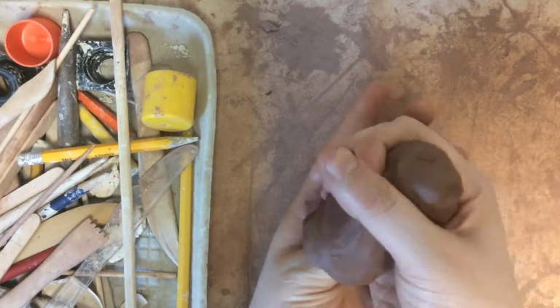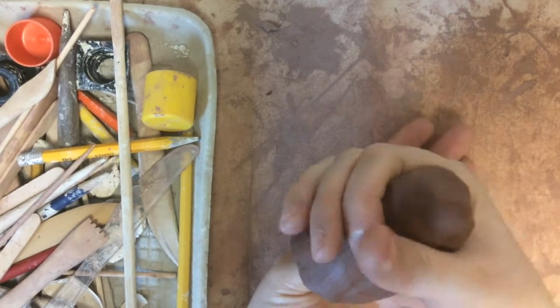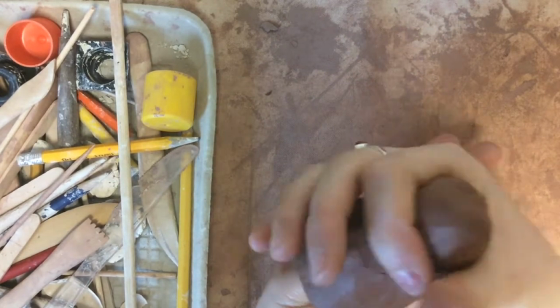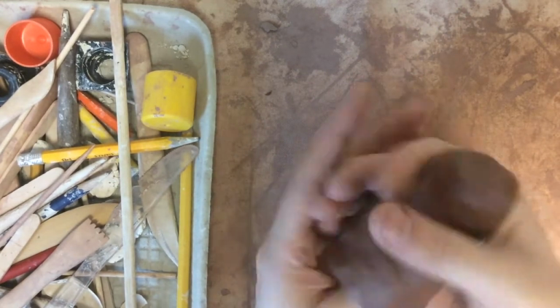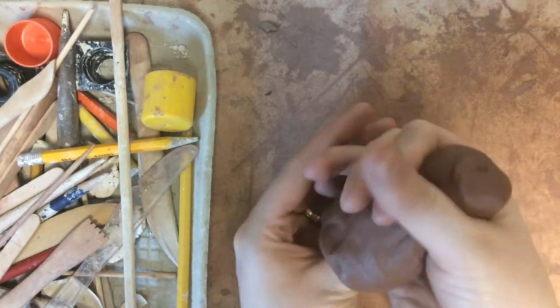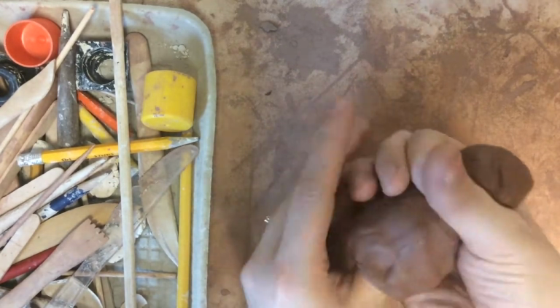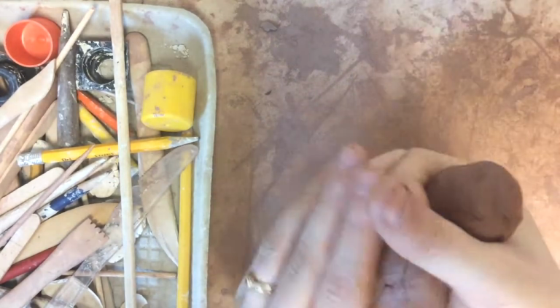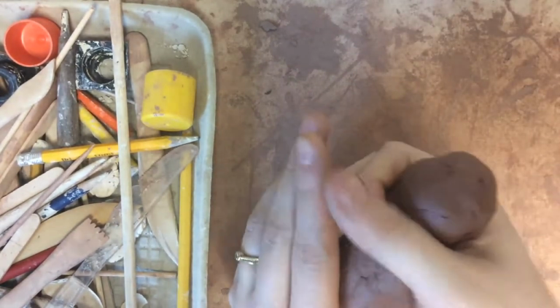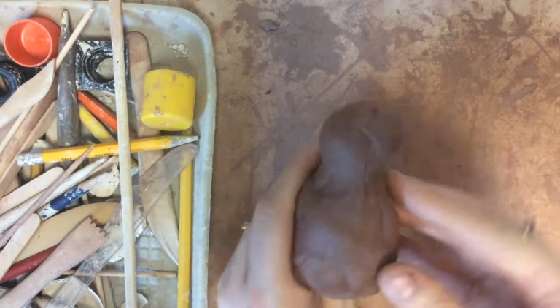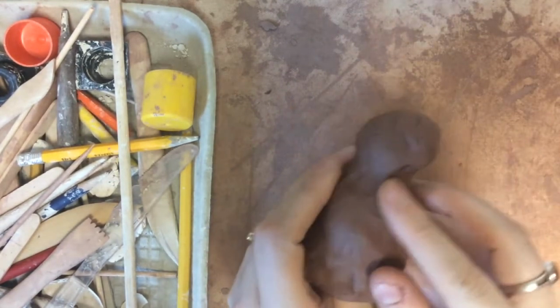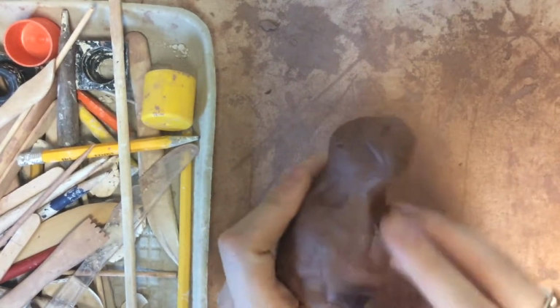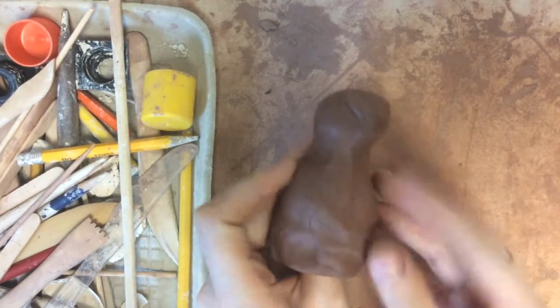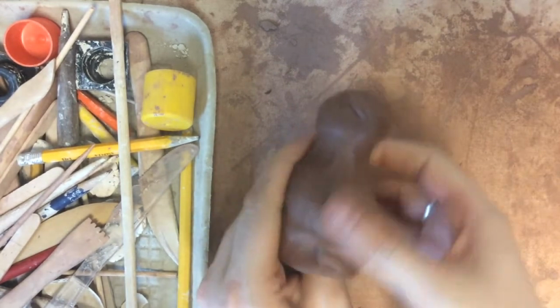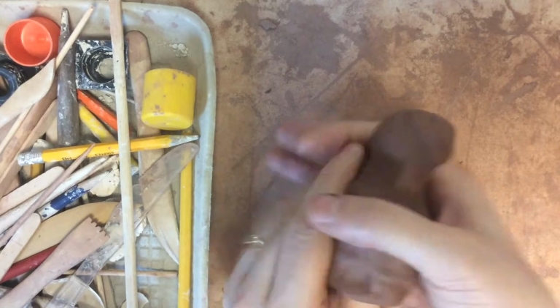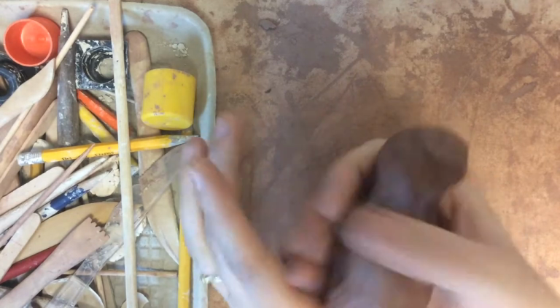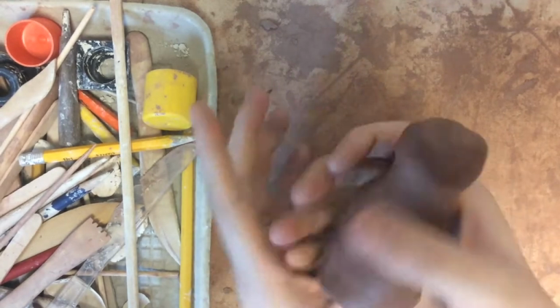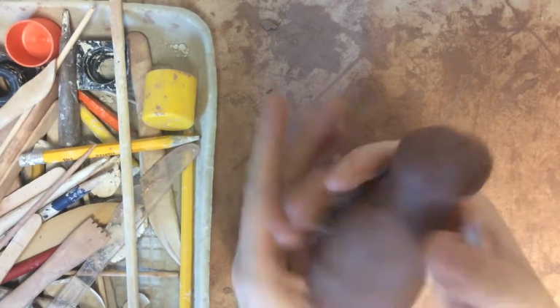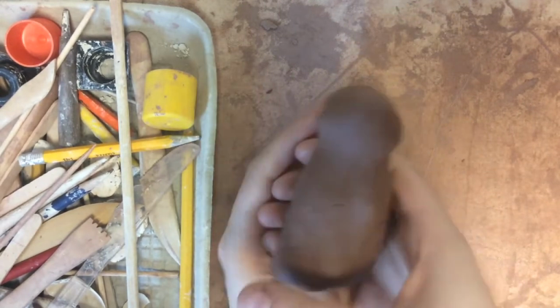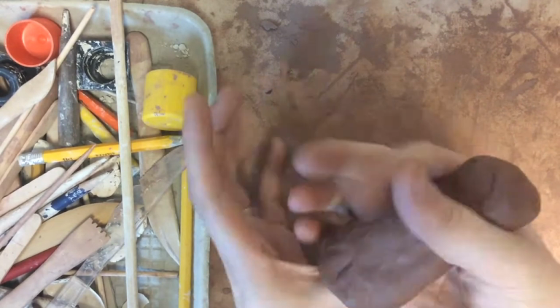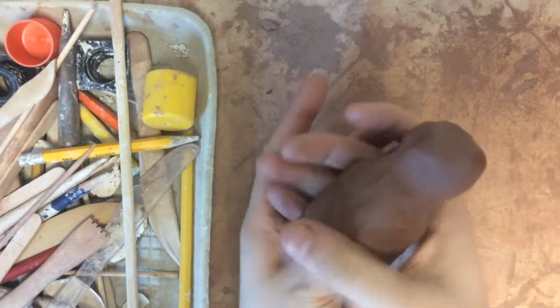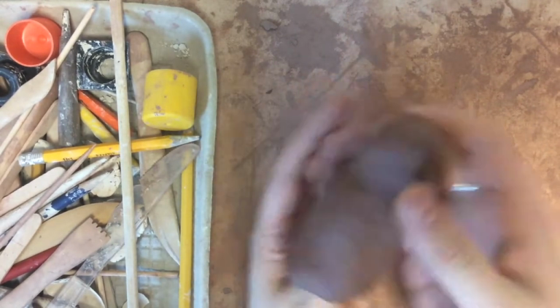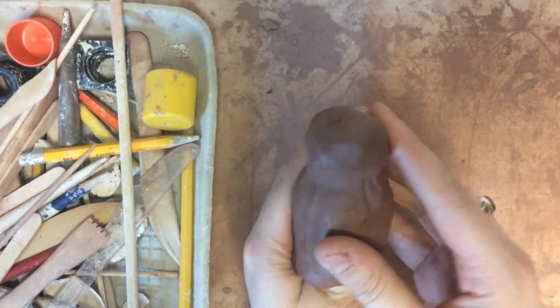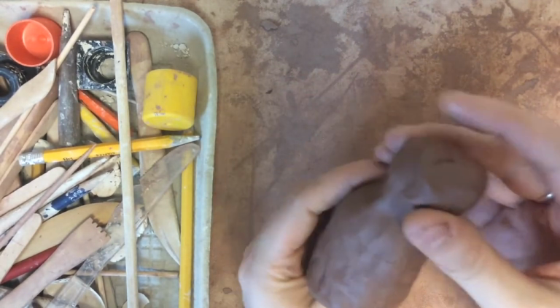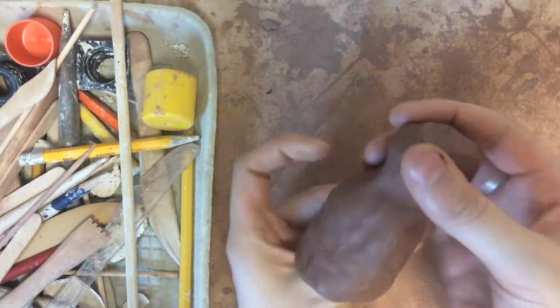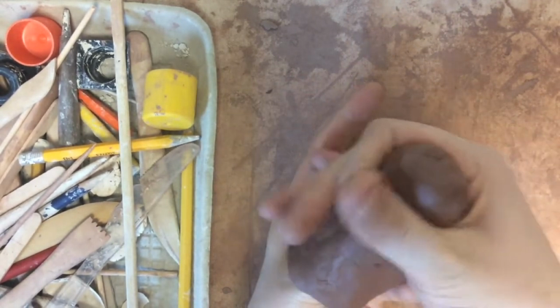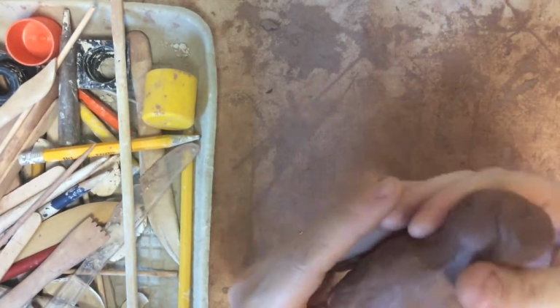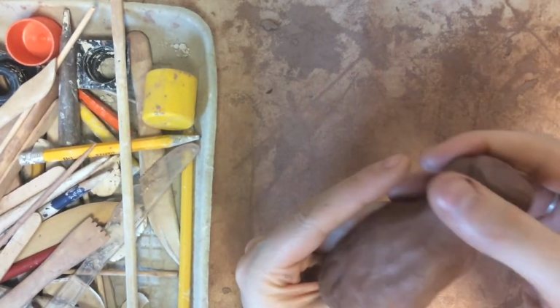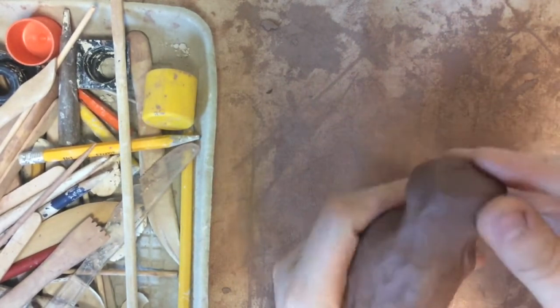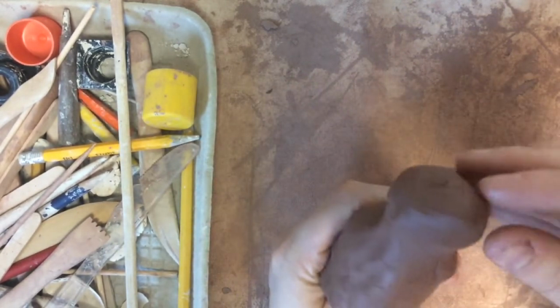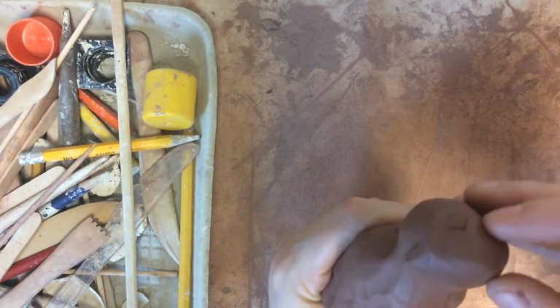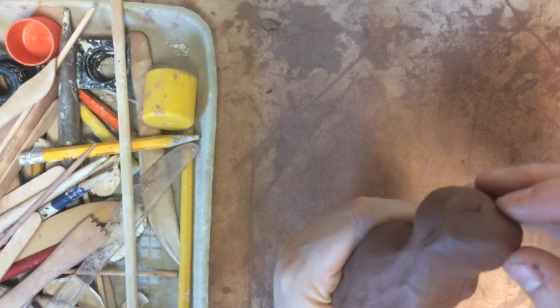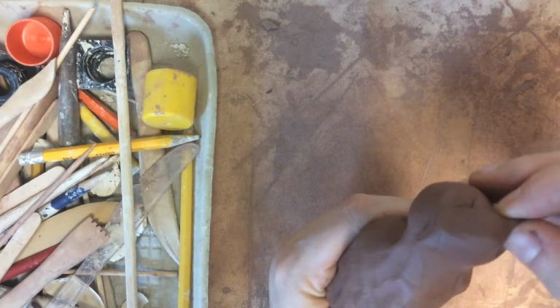Next you want to start forming the shape of the animal out of the clay. I'm just using a pinching technique by wrapping my hand around the top of the clay and pinching to make a neck and head shape.